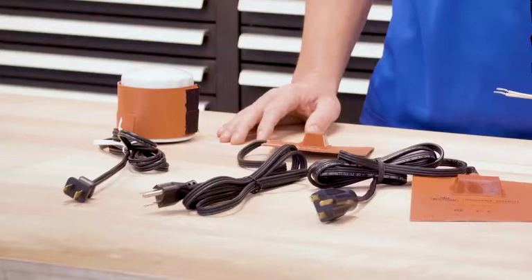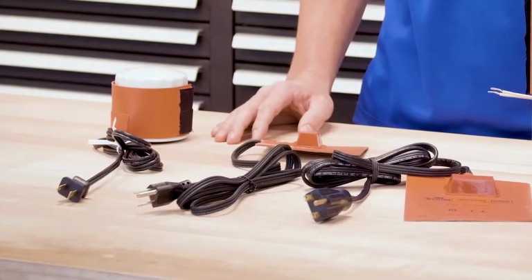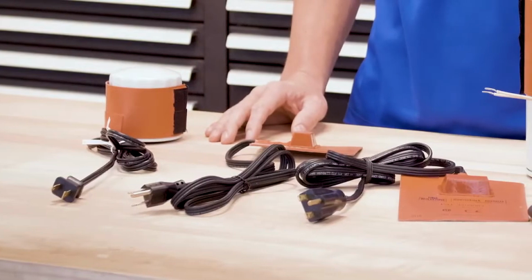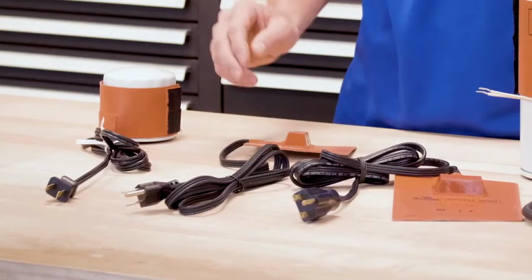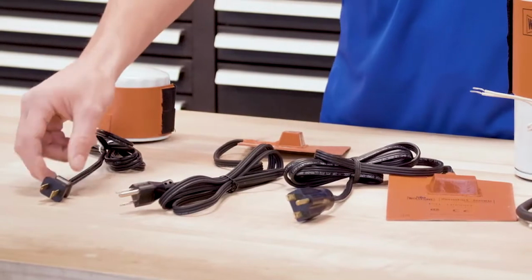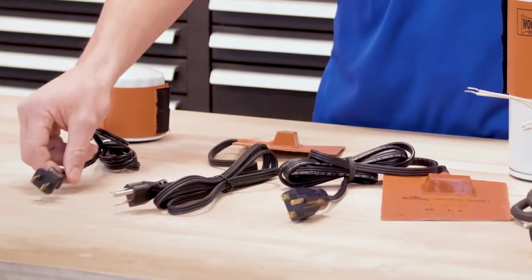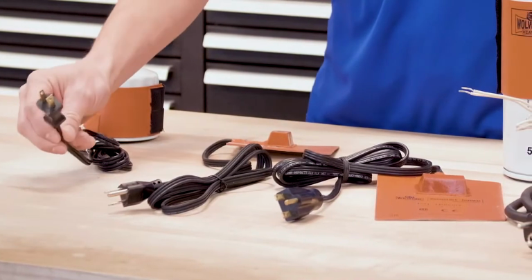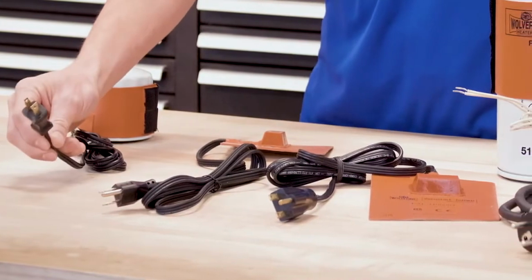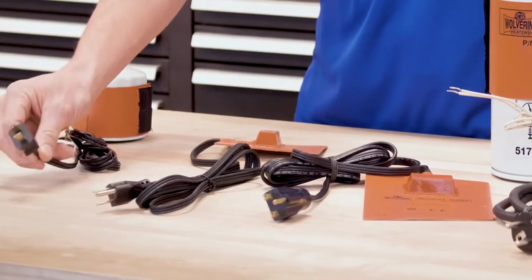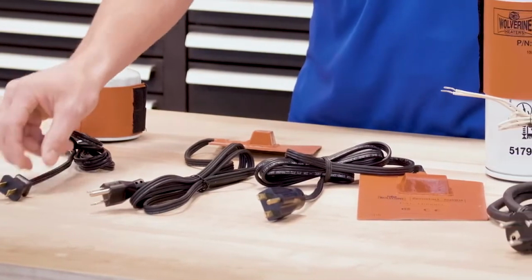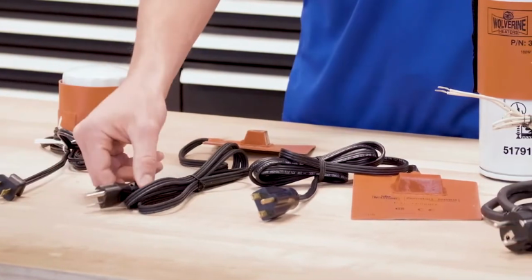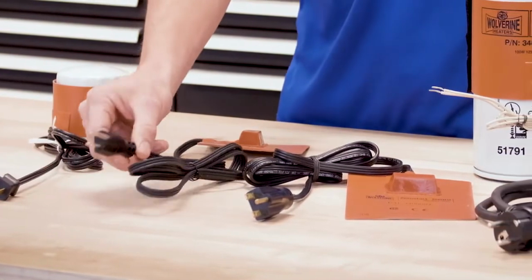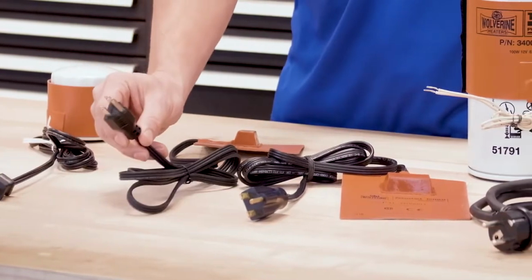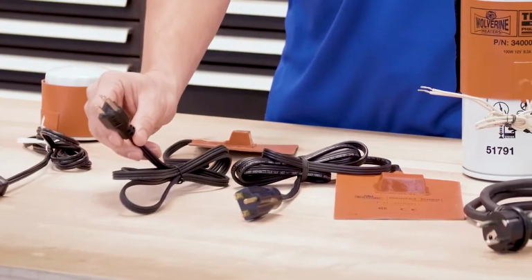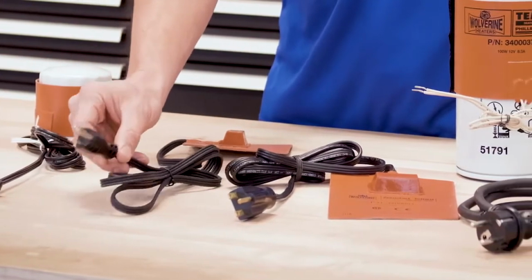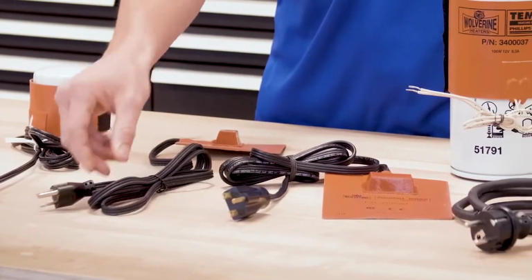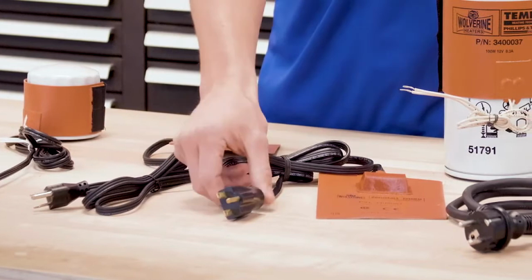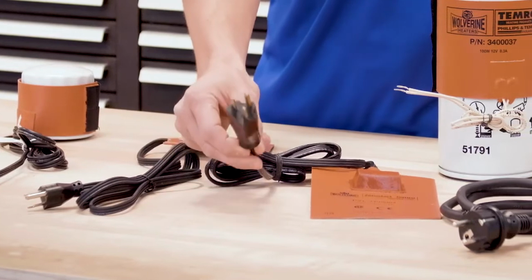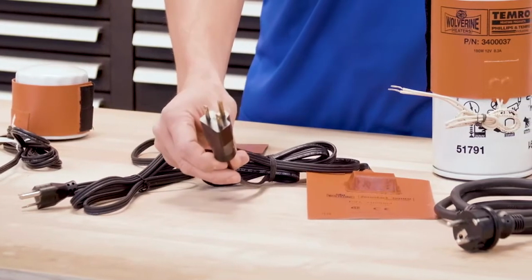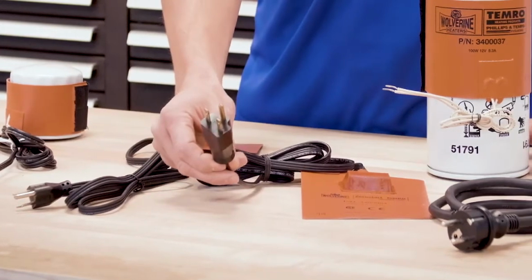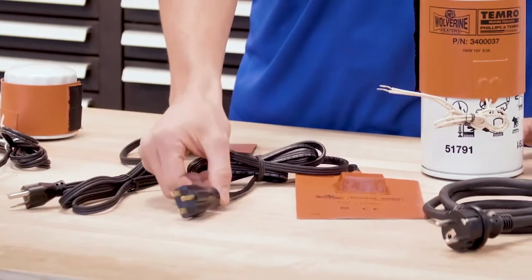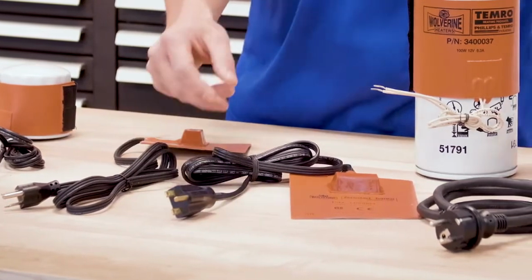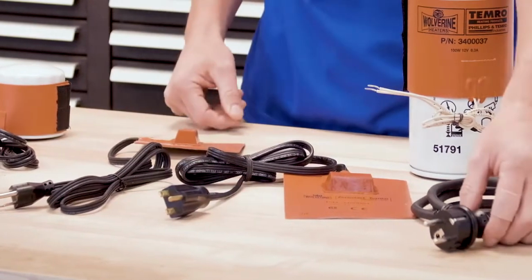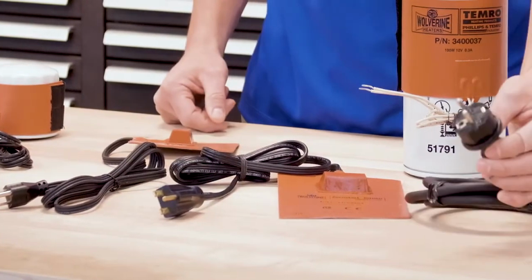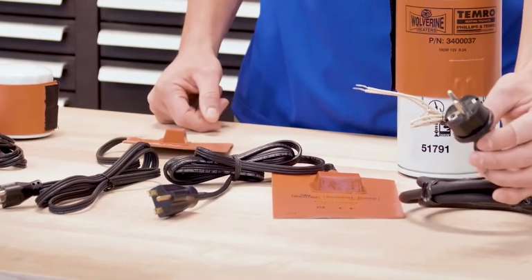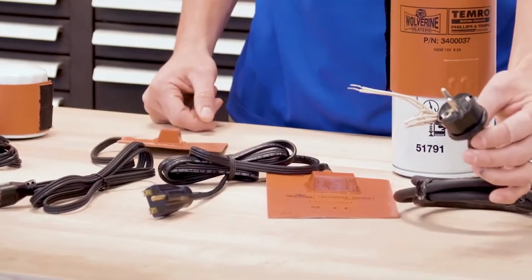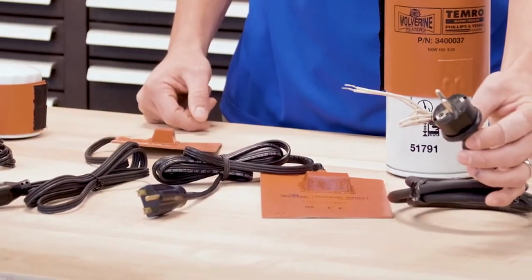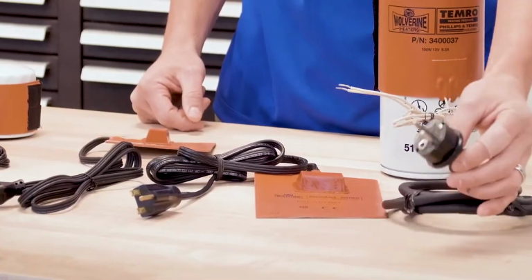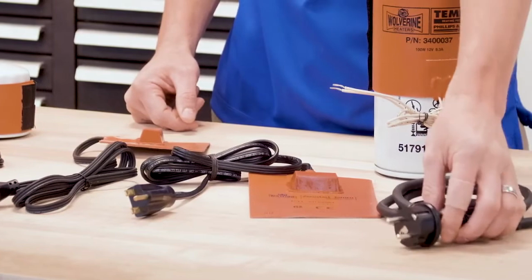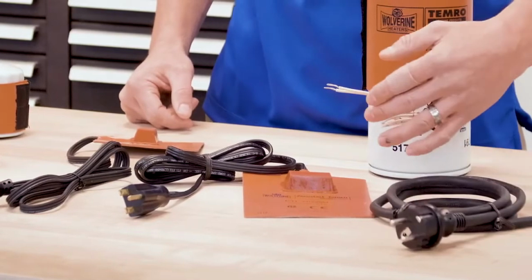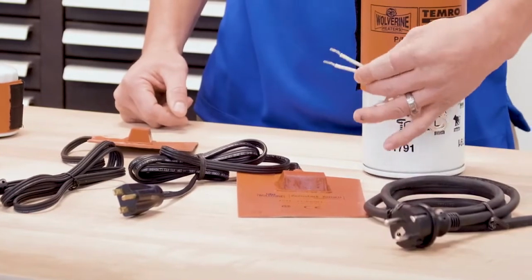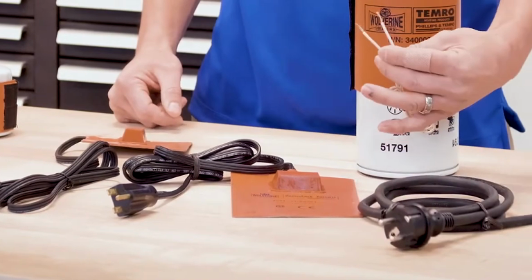Plug types come in different options: 120 volt 2 prong, 120 volt 3 prong, 240 volt 3 prong, CE 7 for European applications, and blunt wire ends.